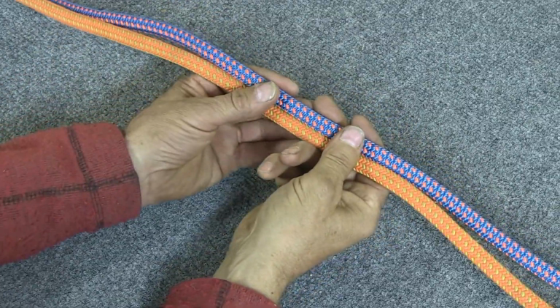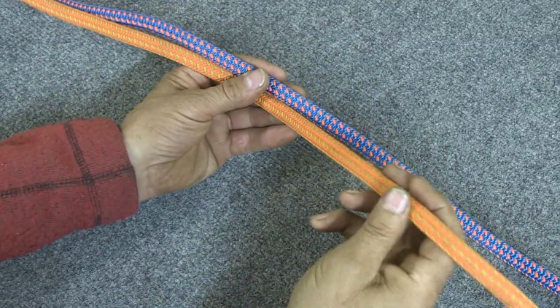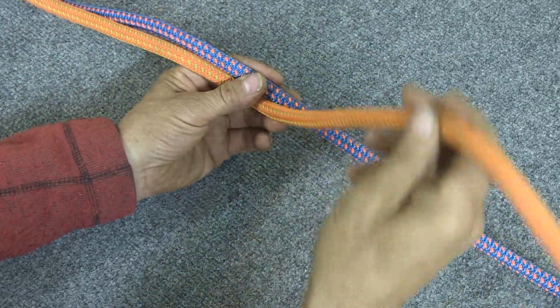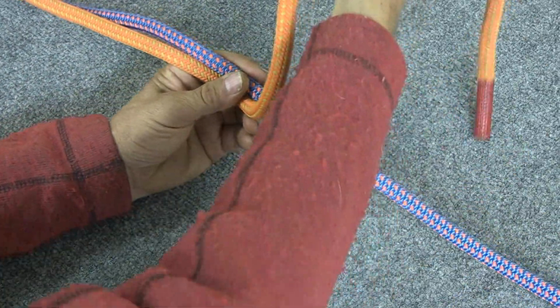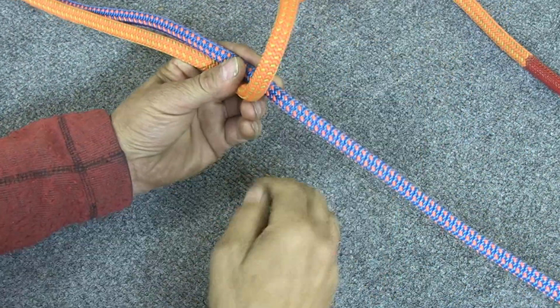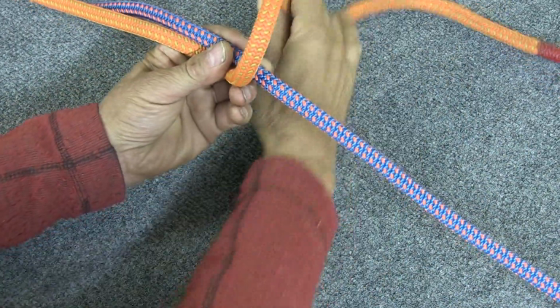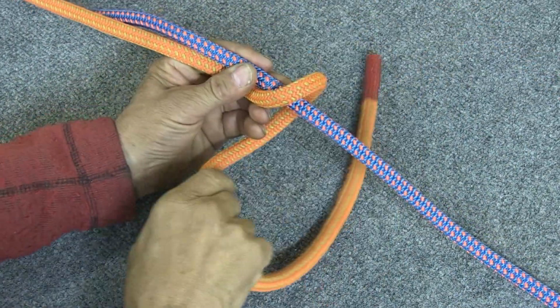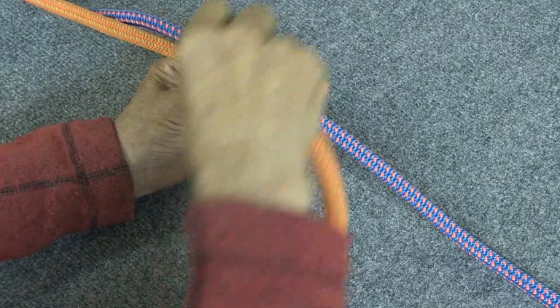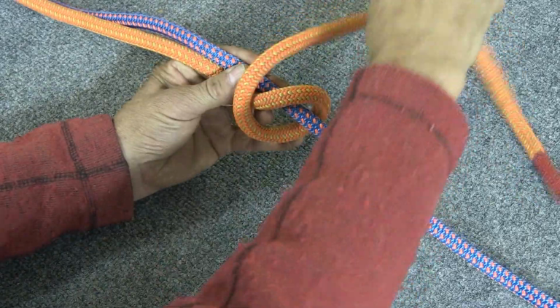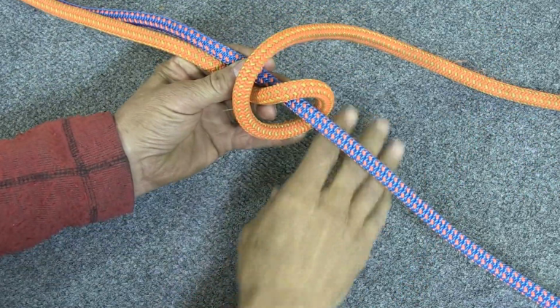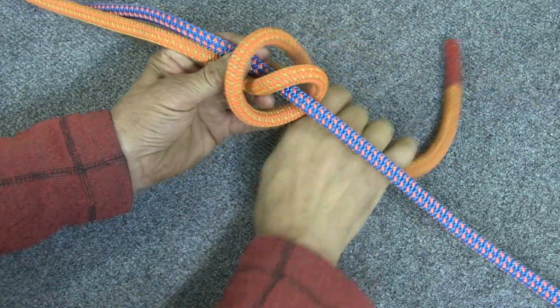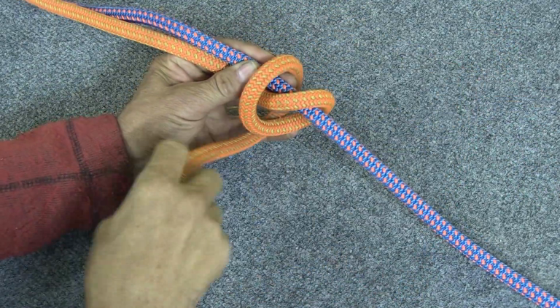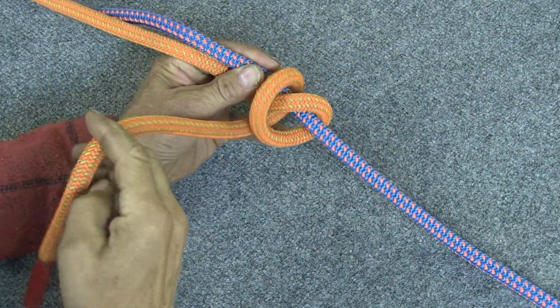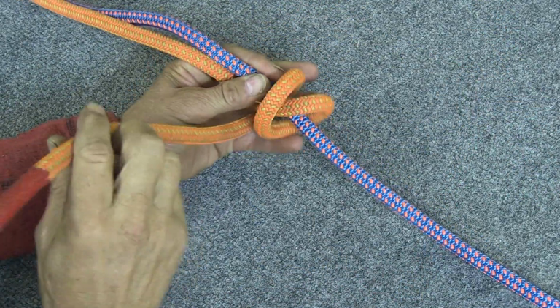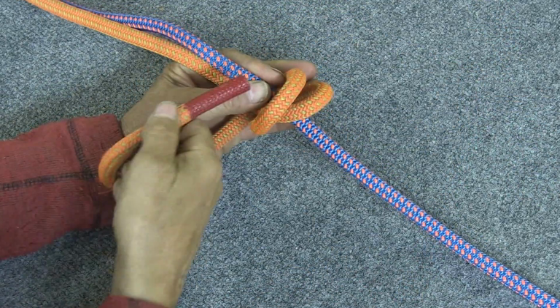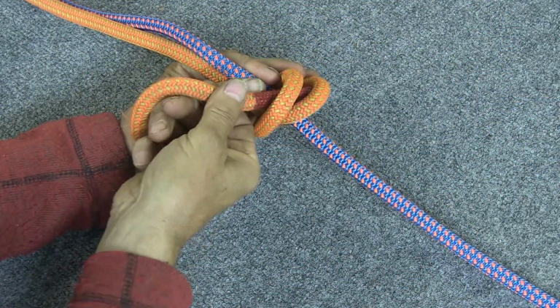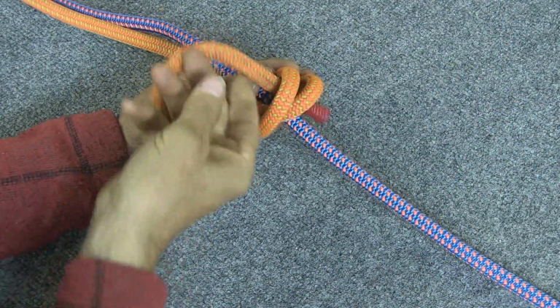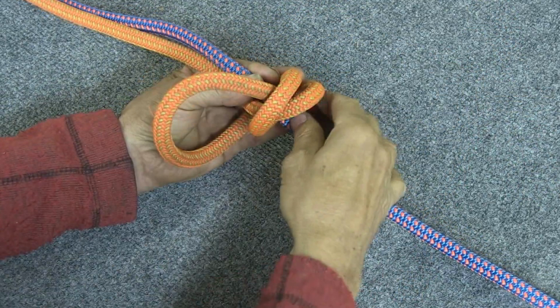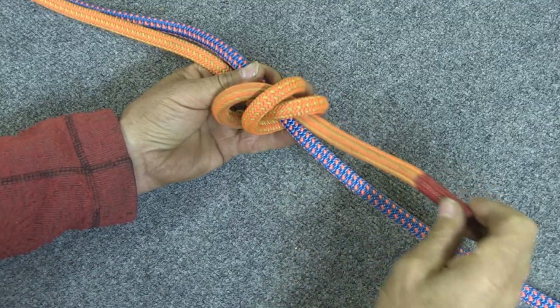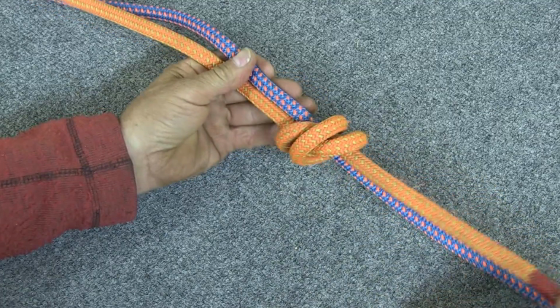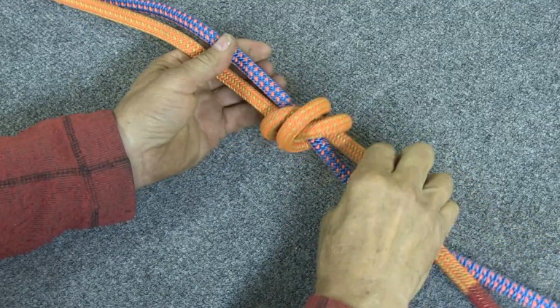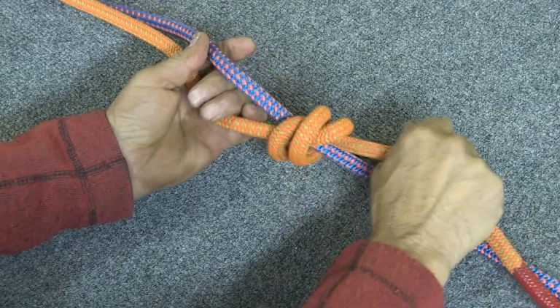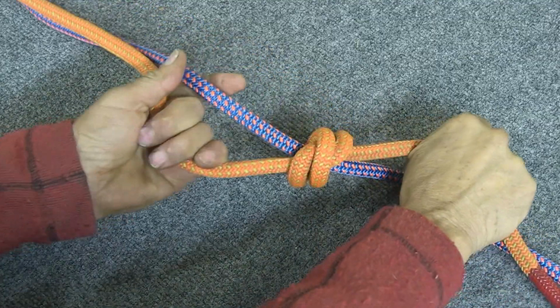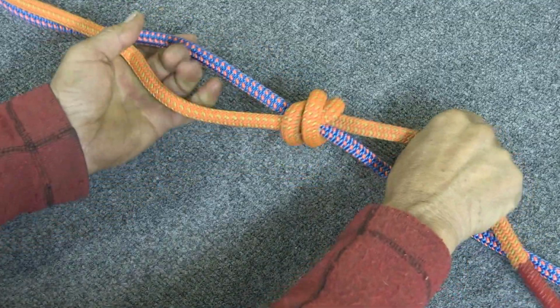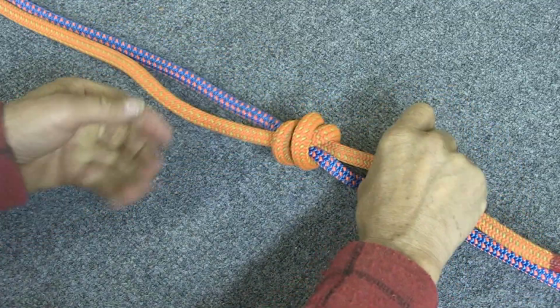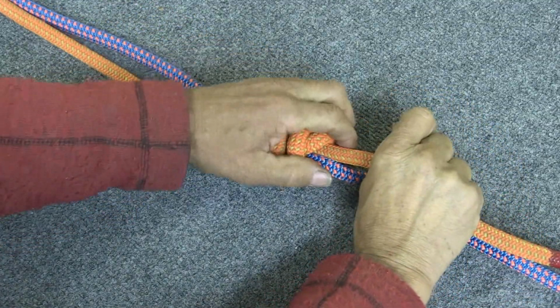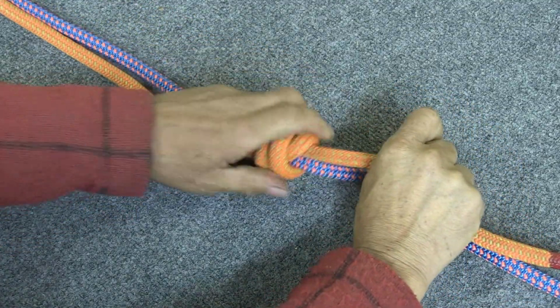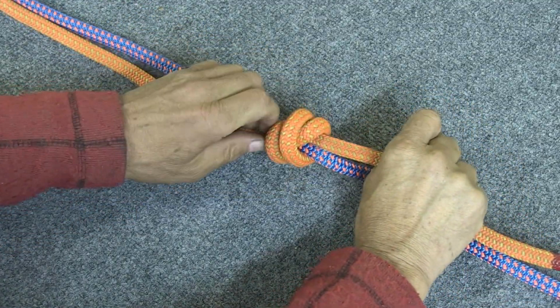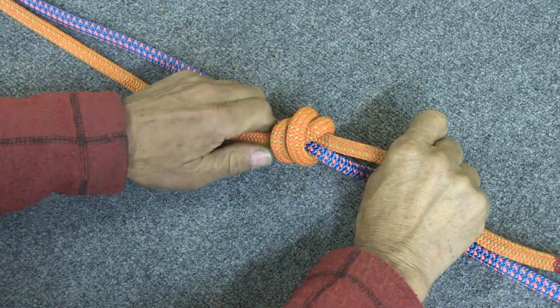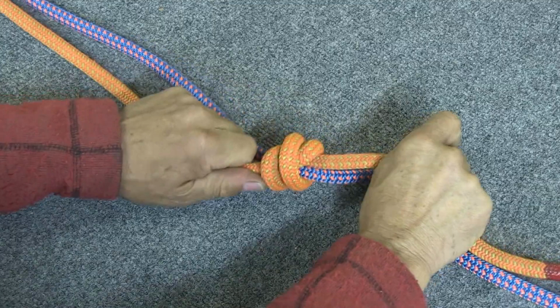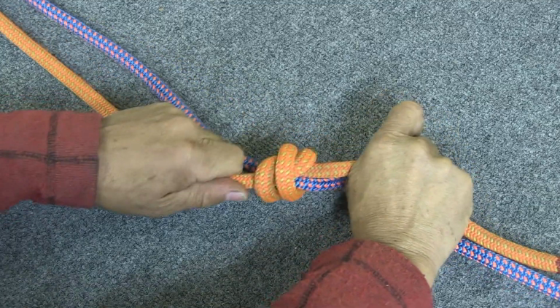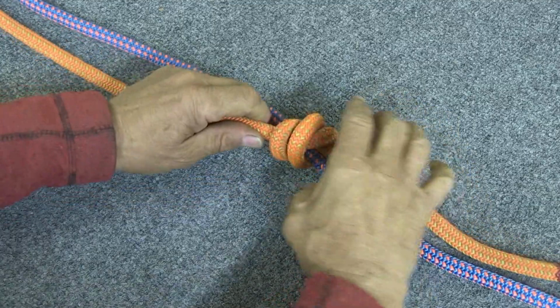Then you take the first rope and you're going to wrap it twice around the second rope like that, and then you're going to run this tail through those two loops that you've created. You're going to pull that nice and tight. That creates a double overhand knot.